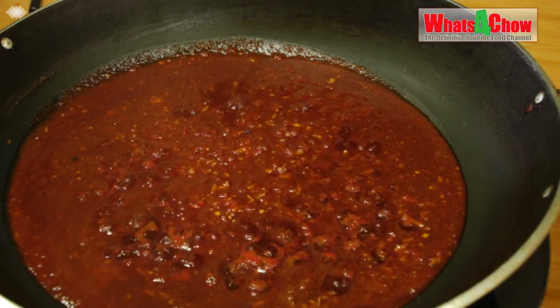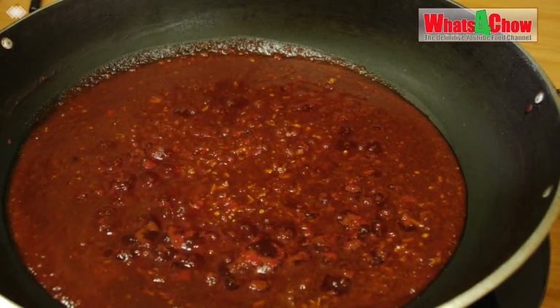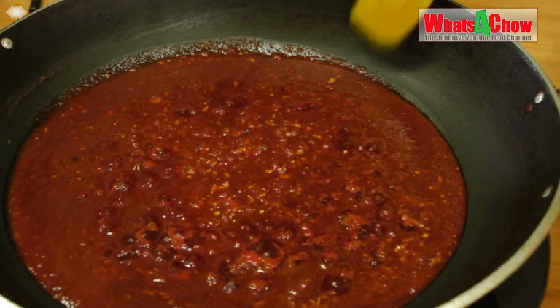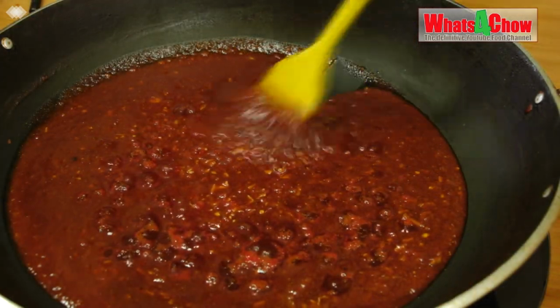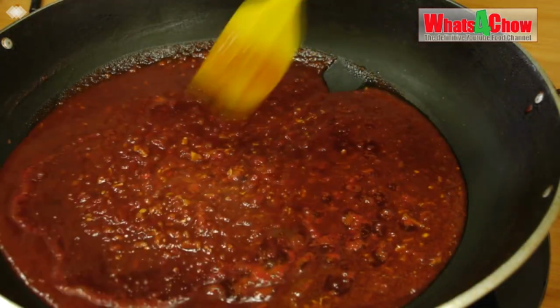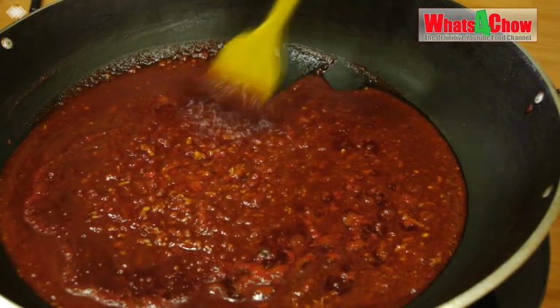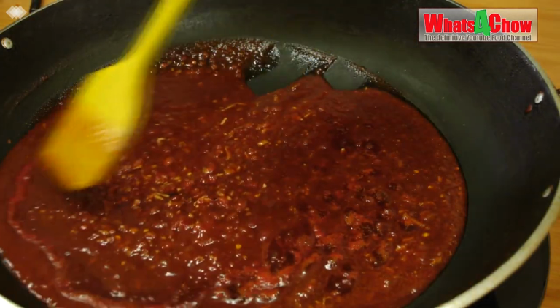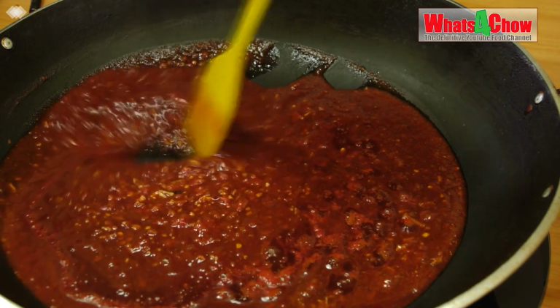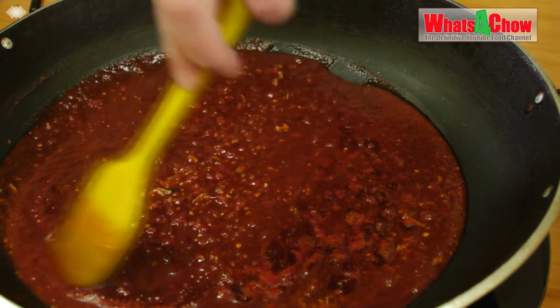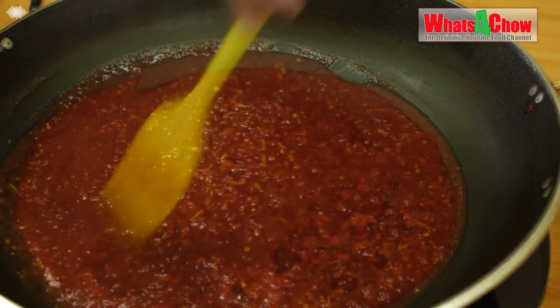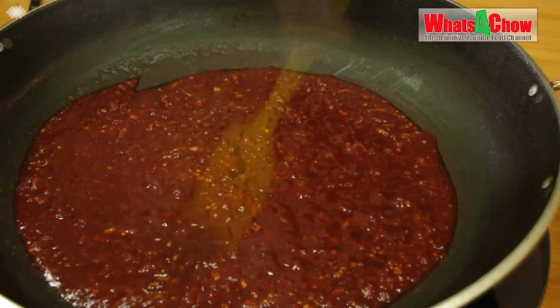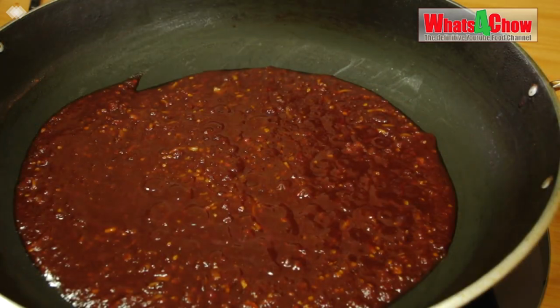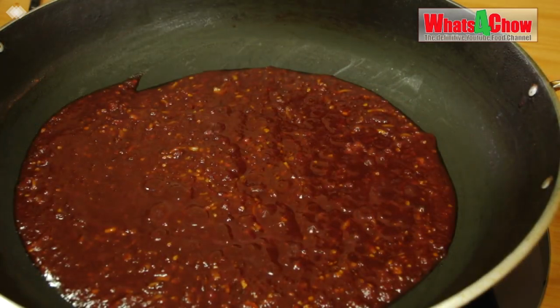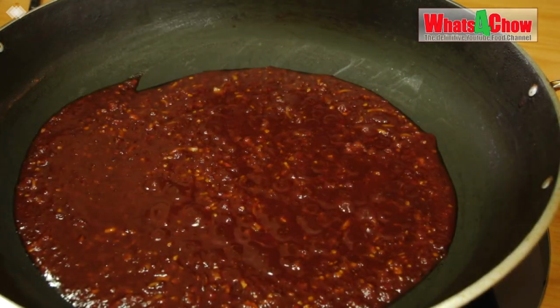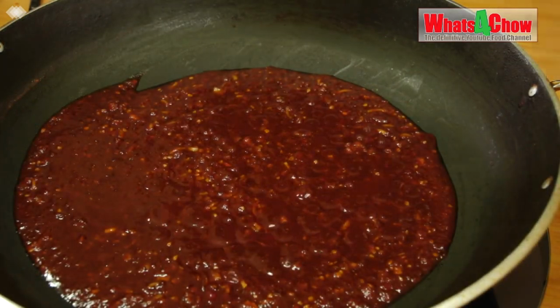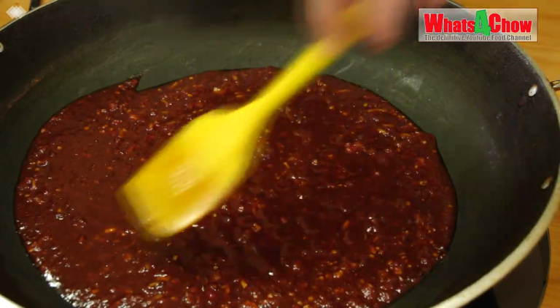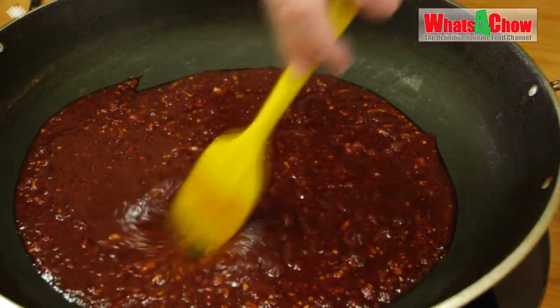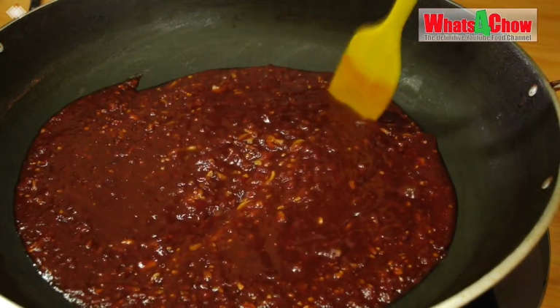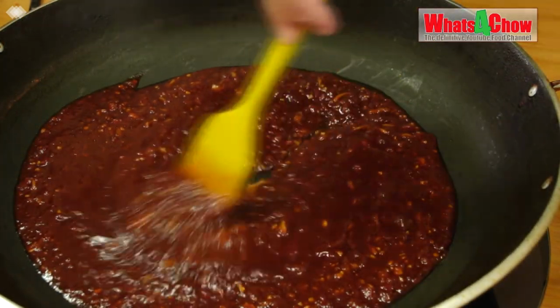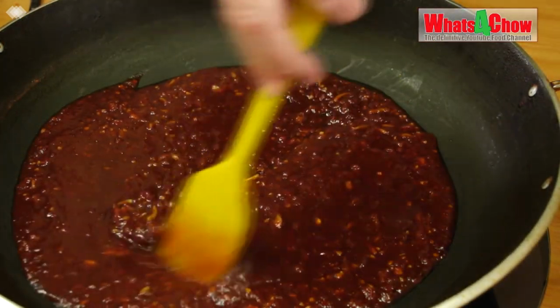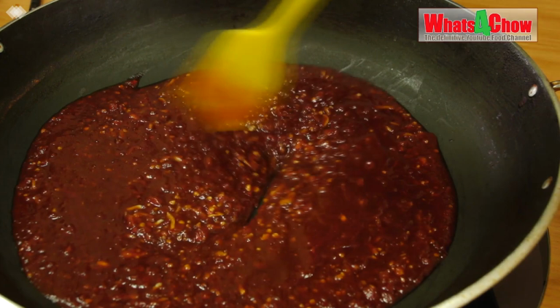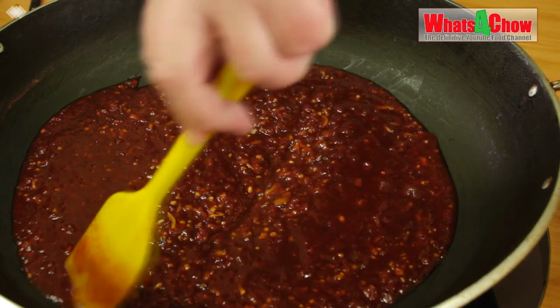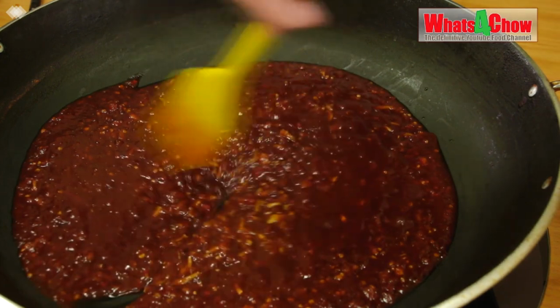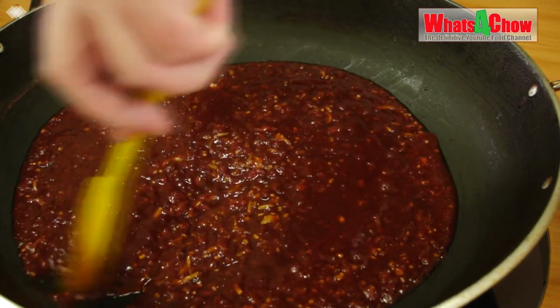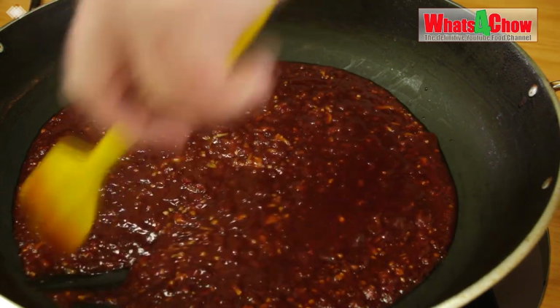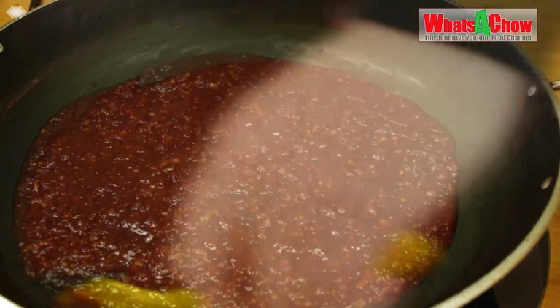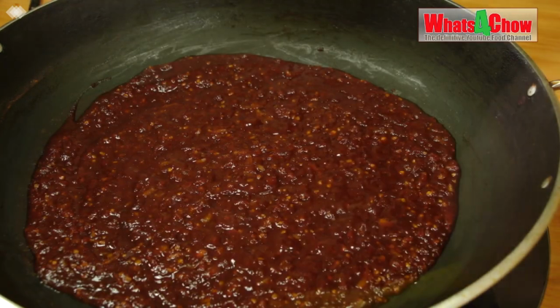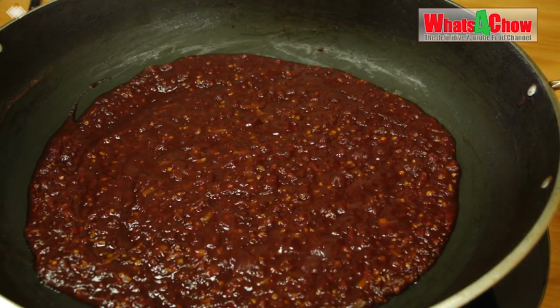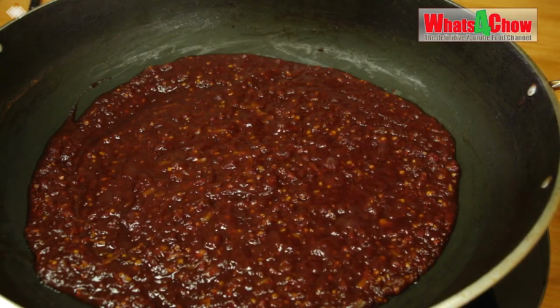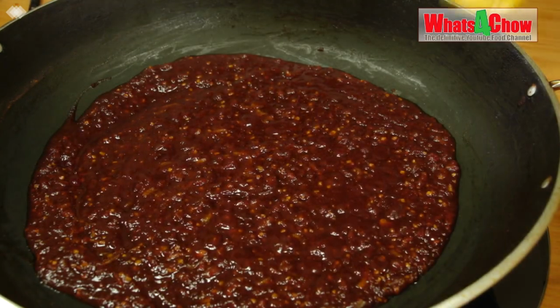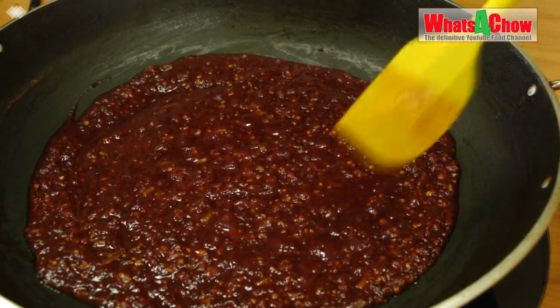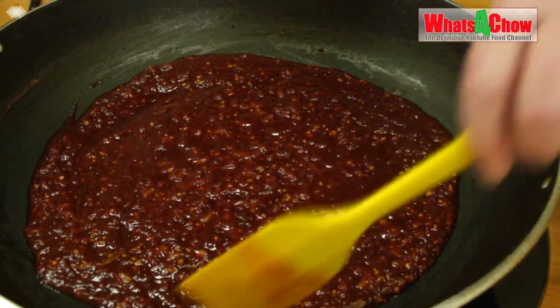Bring the sauce to a boil, stirring often. Then reduce the heat to a simmer and allow it to reduce to half of its quantity over 20 to 30 minutes, stirring every few minutes.